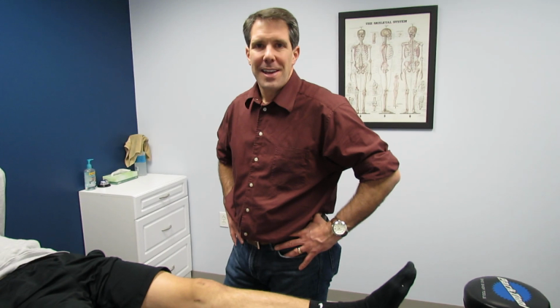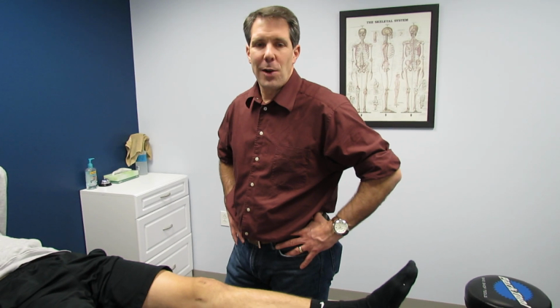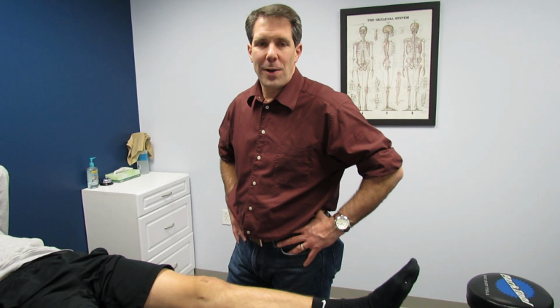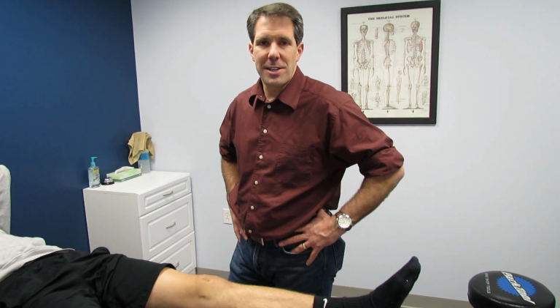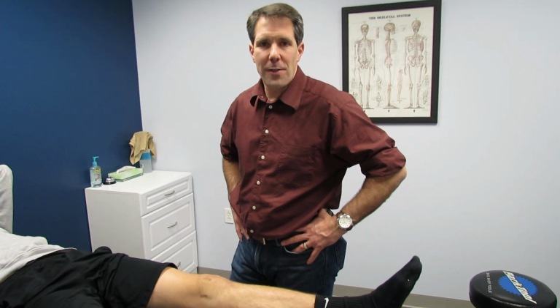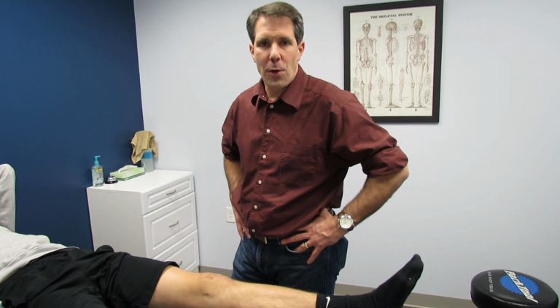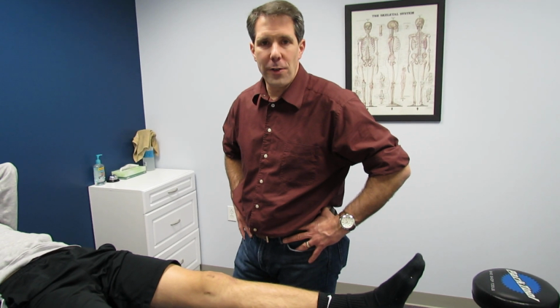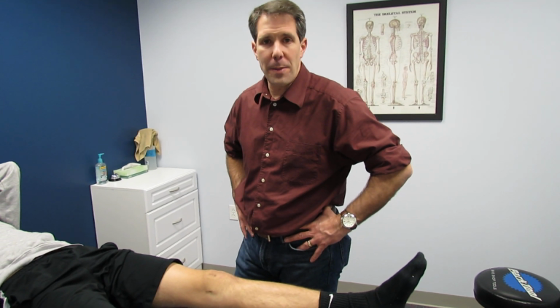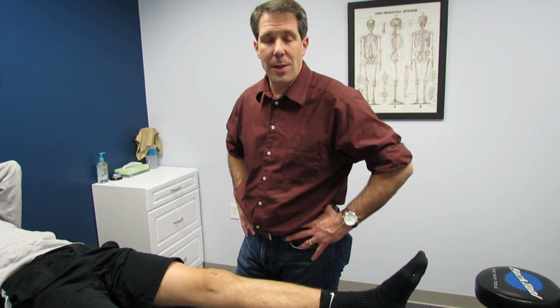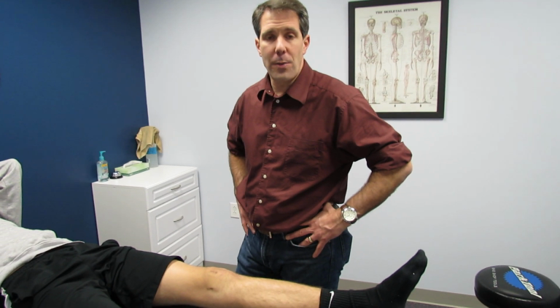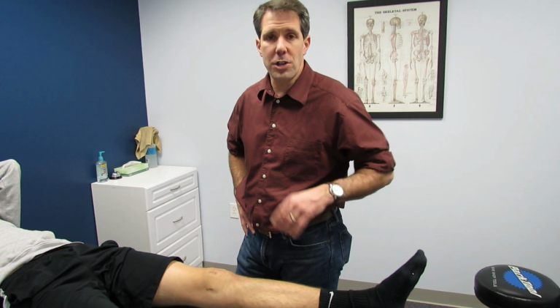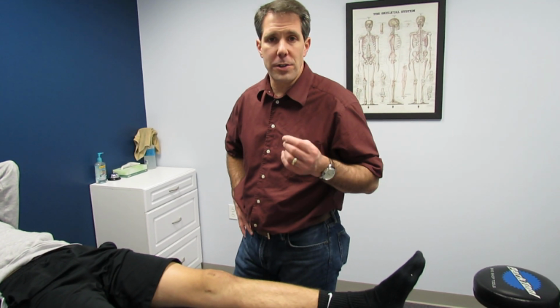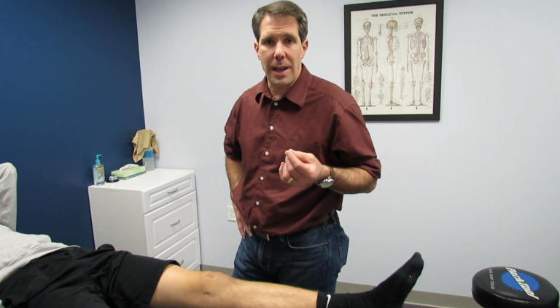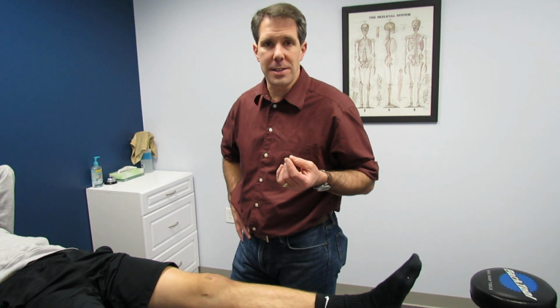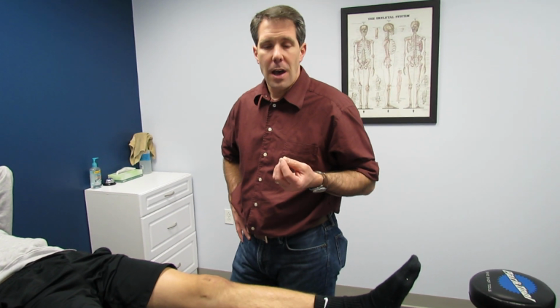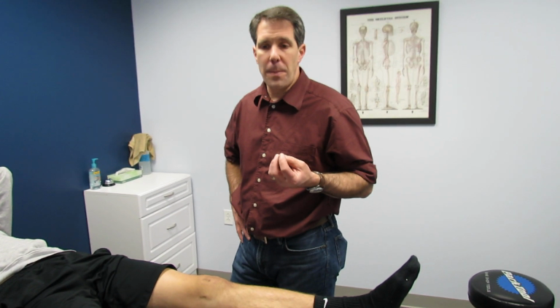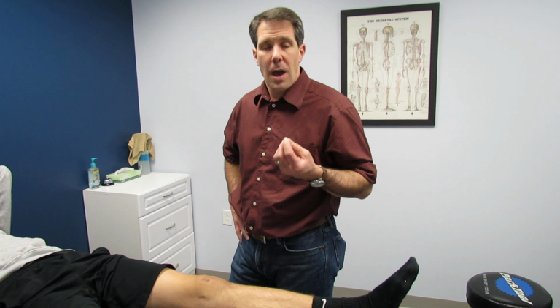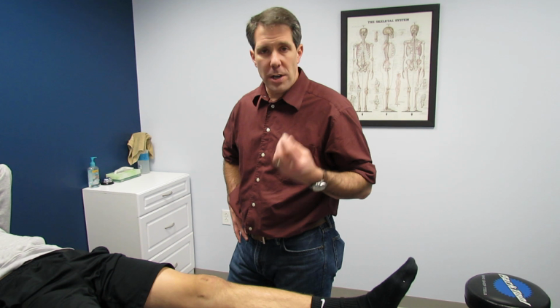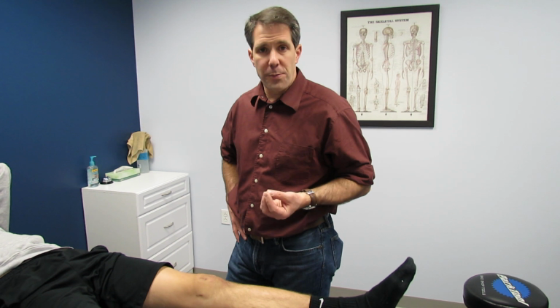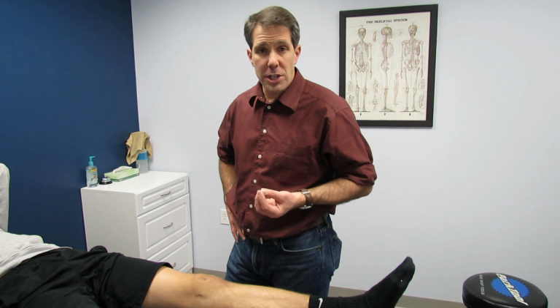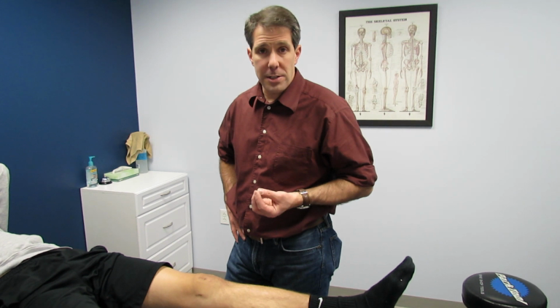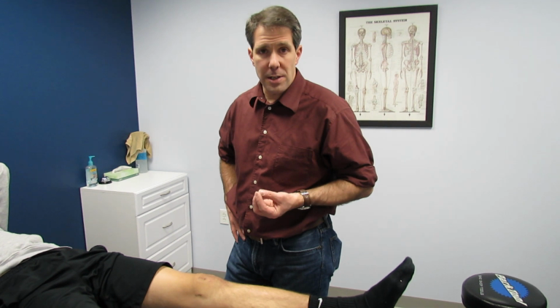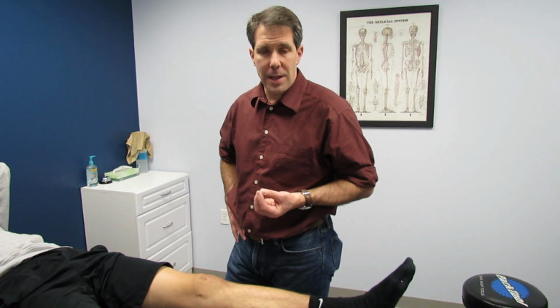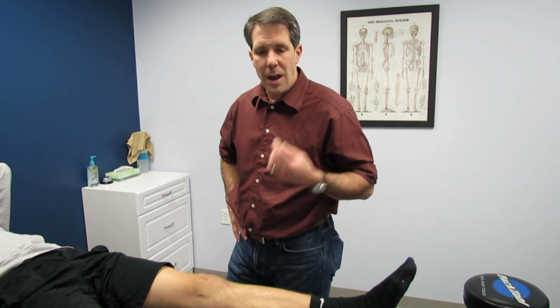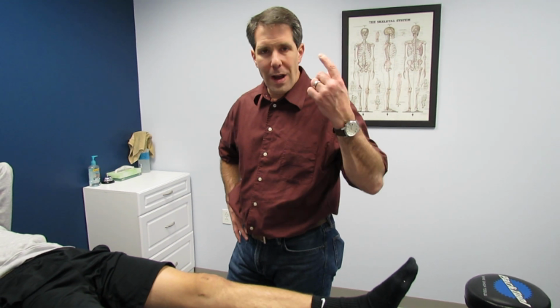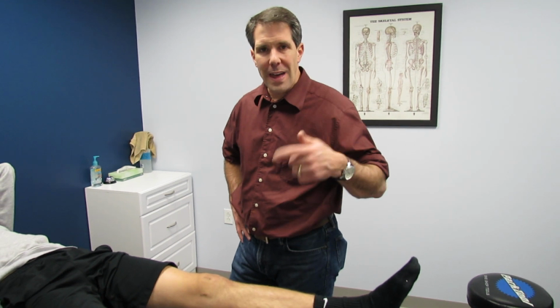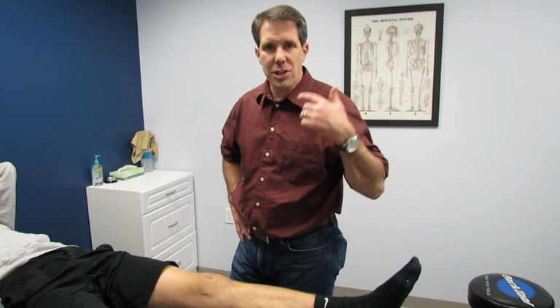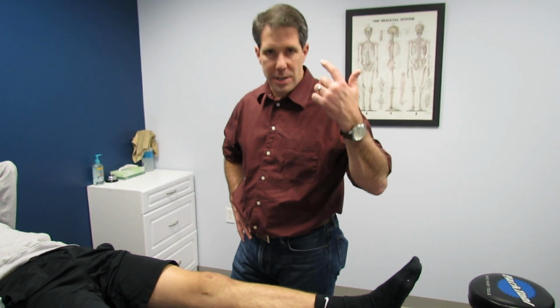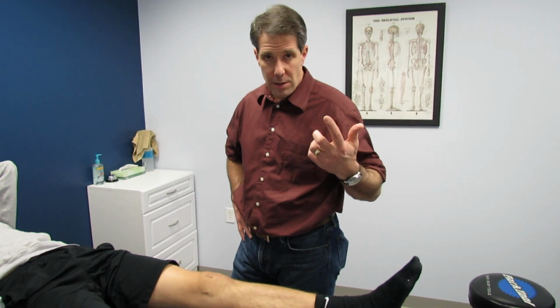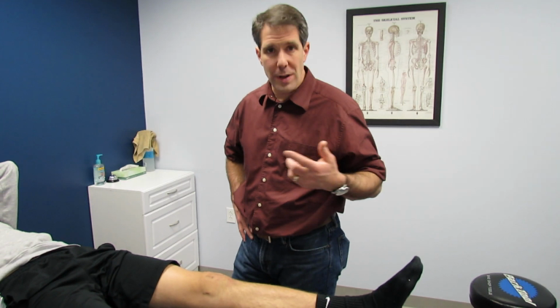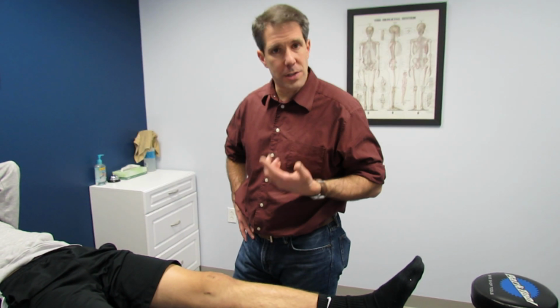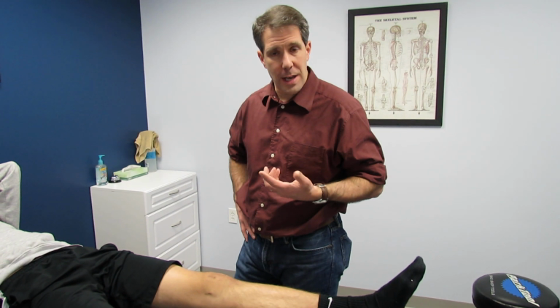Hello everyone, this is Paul from OrthoValPal. What I want to show you today is a positive brush test on somebody and what that should tell you when you see that.